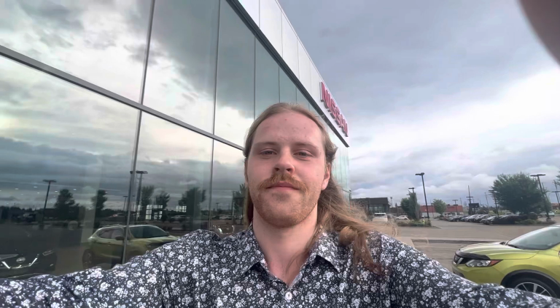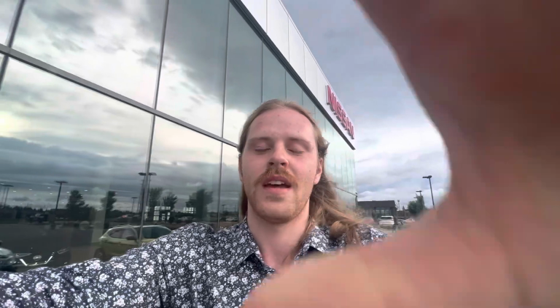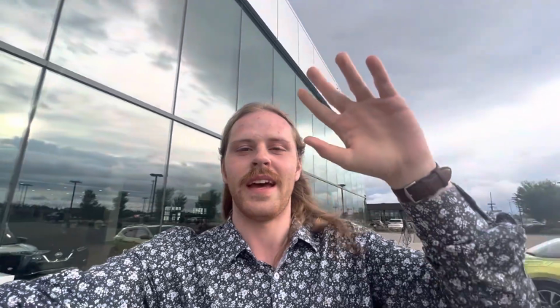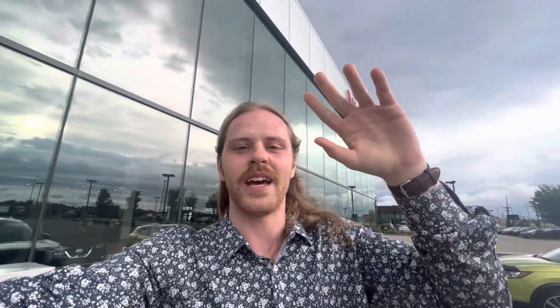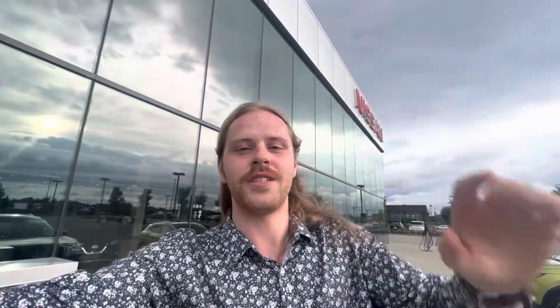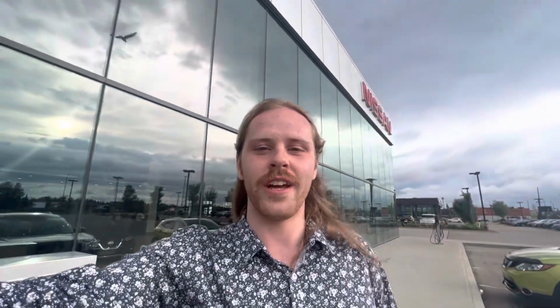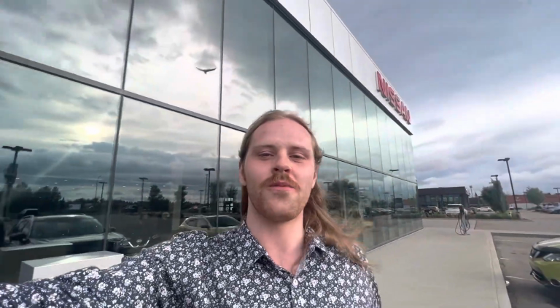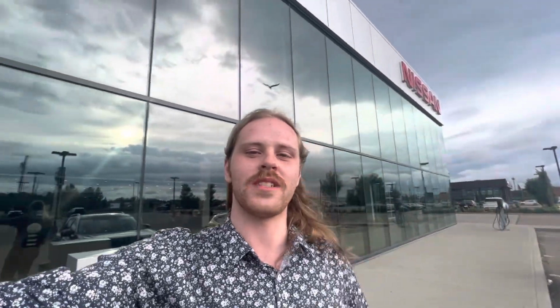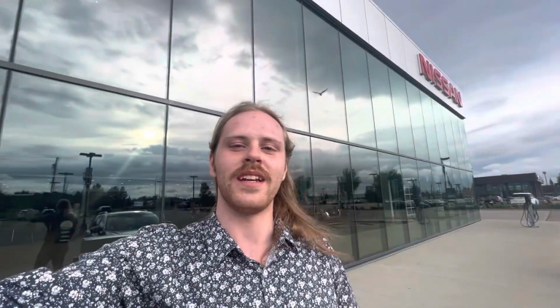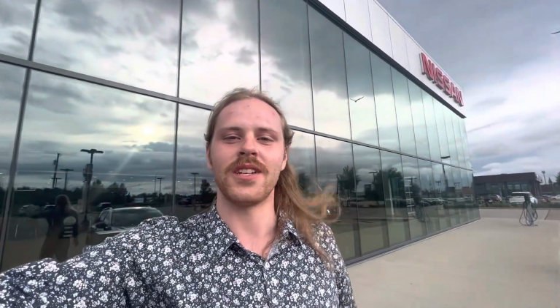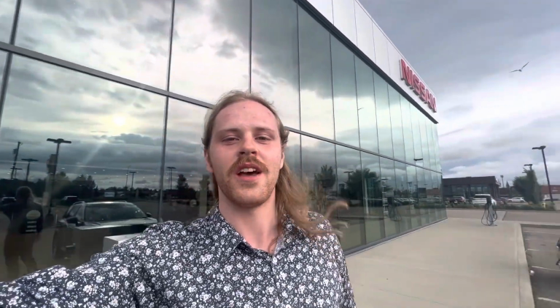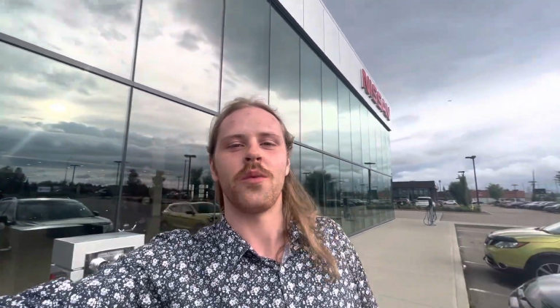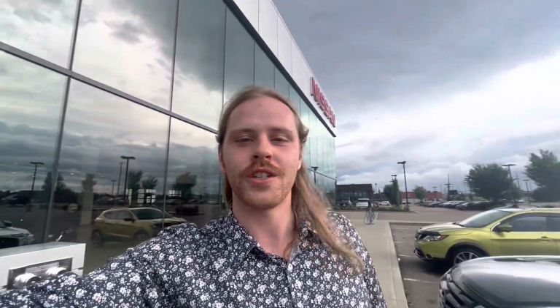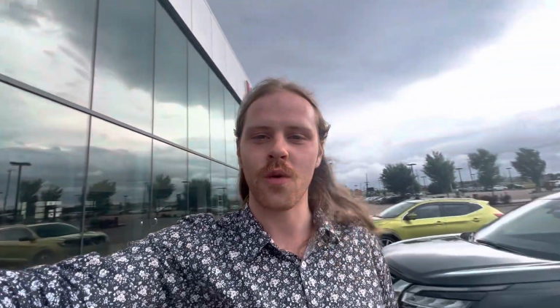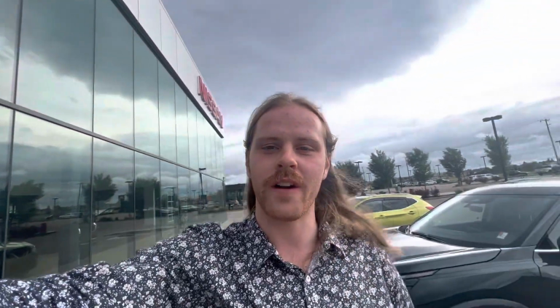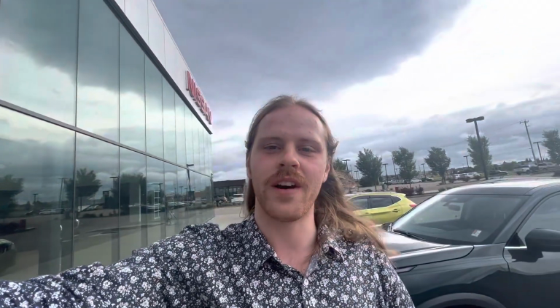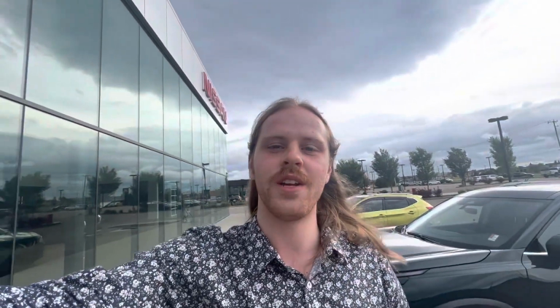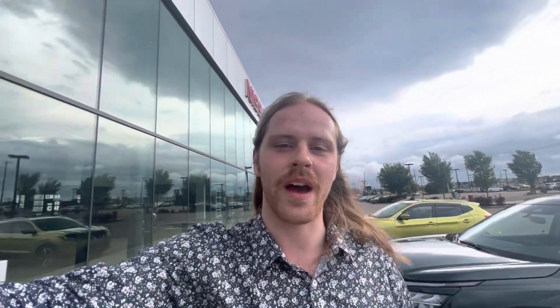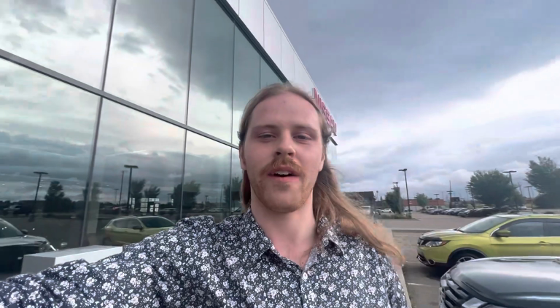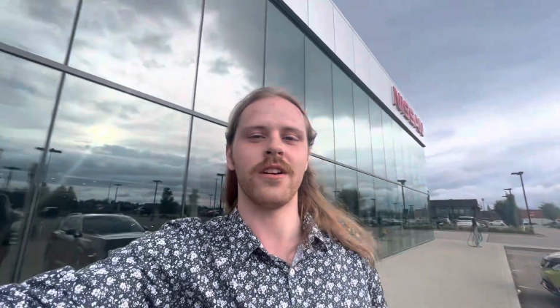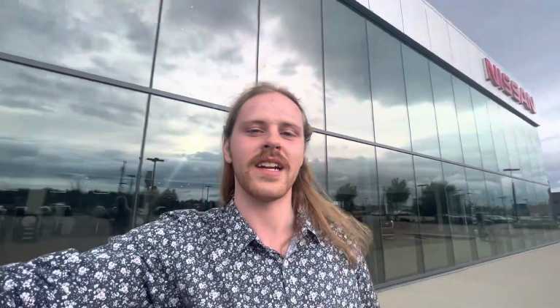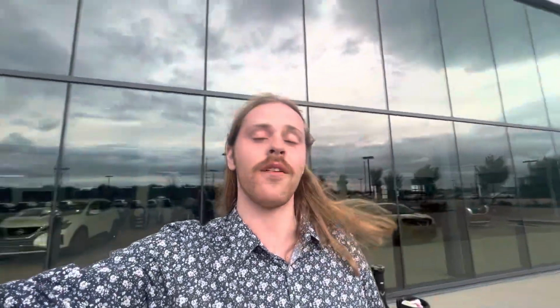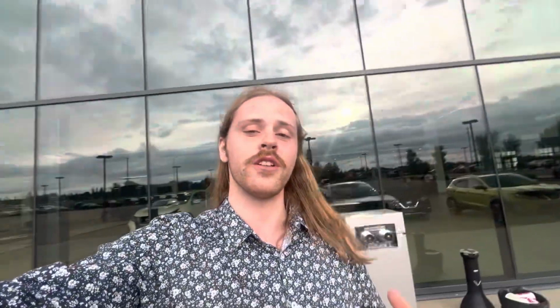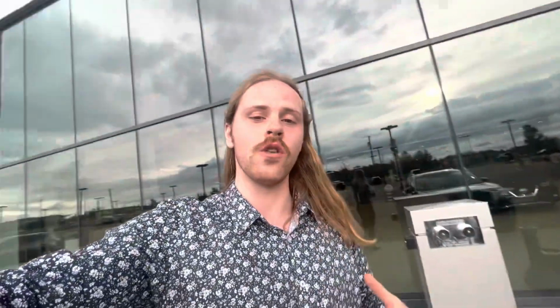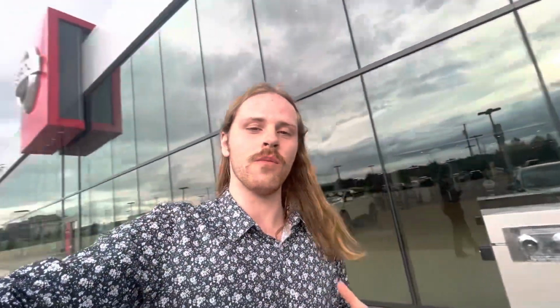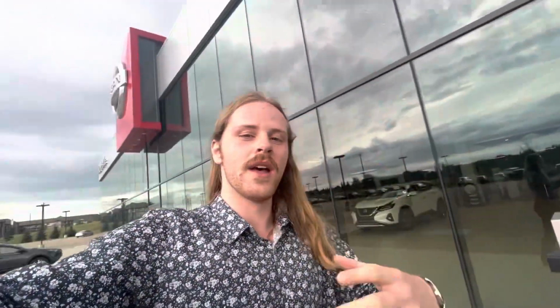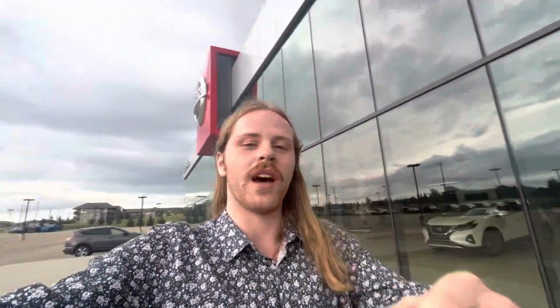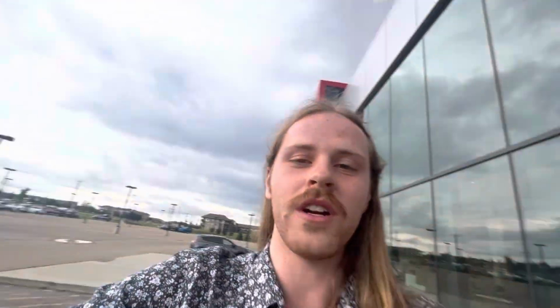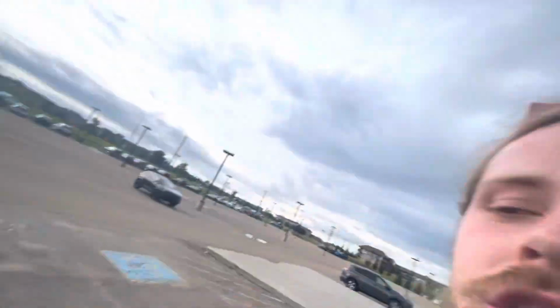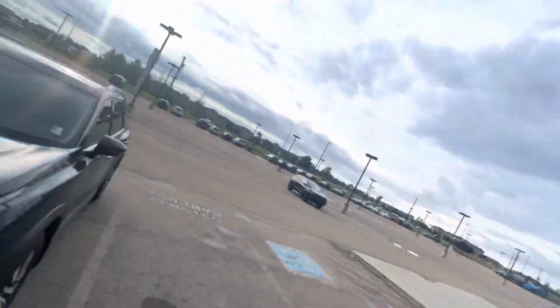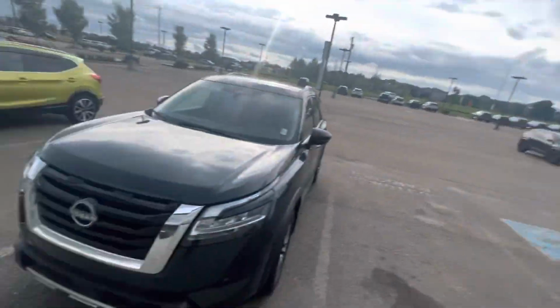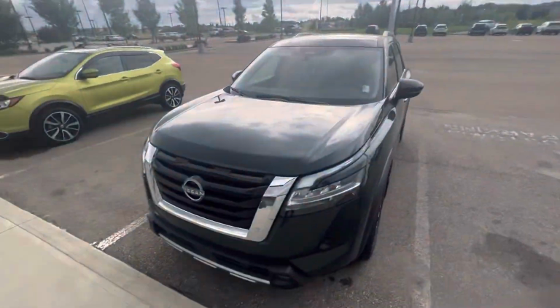Hey Tammy, it's Jay here from Northside Nissan. We got your inquiry on a new Pathfinder and I have one in the showroom, but I wanted to show you this one.